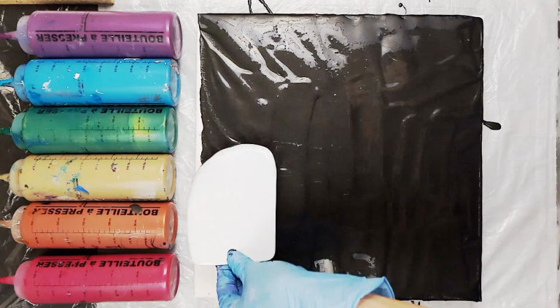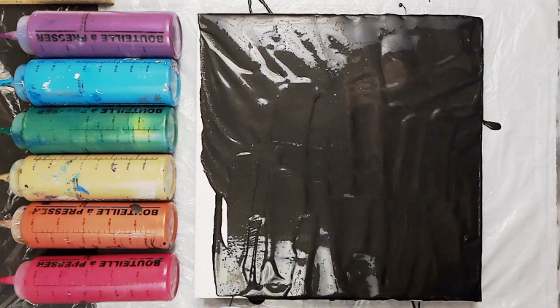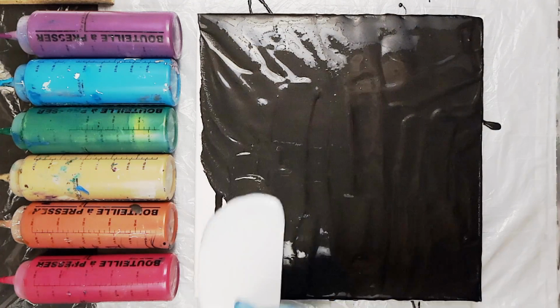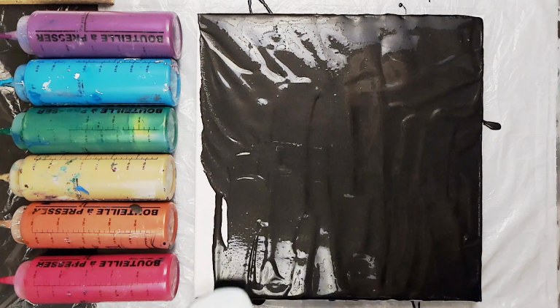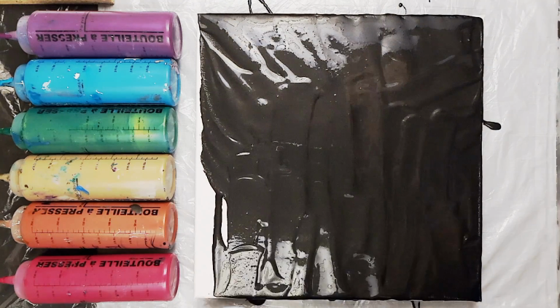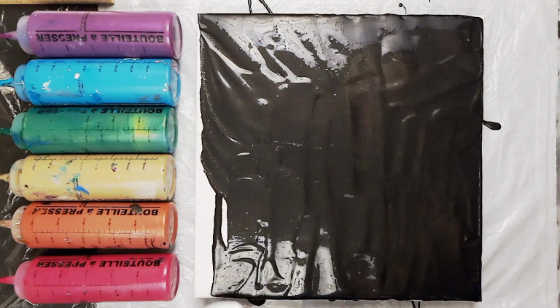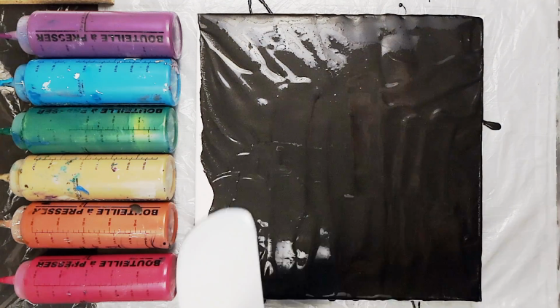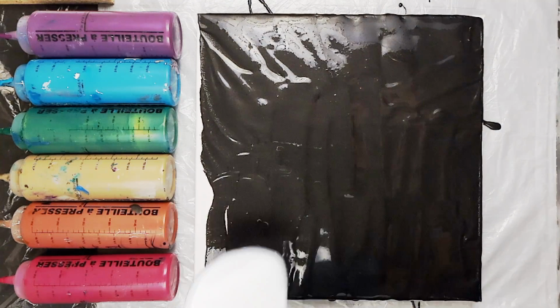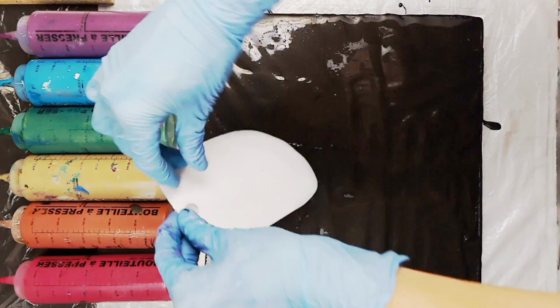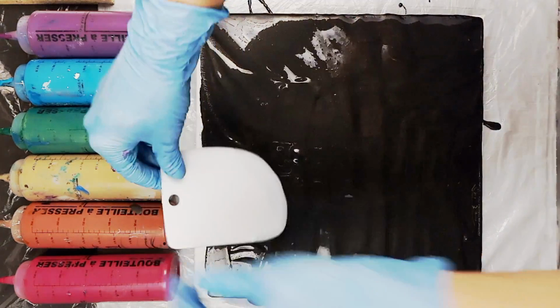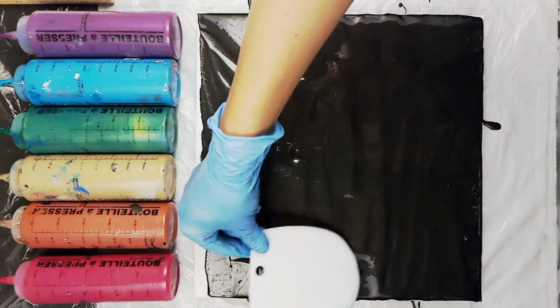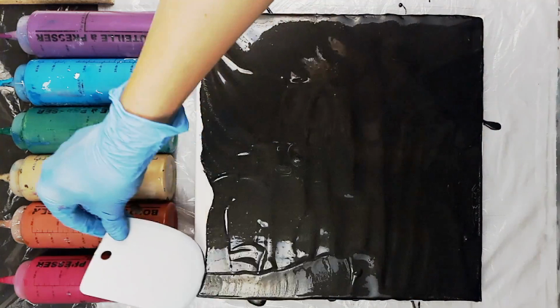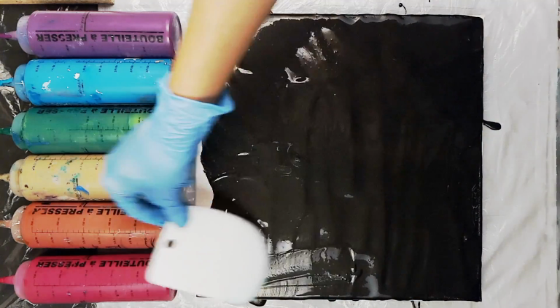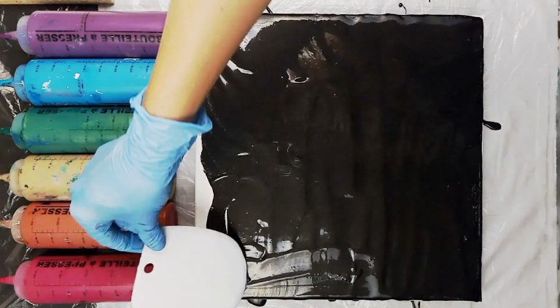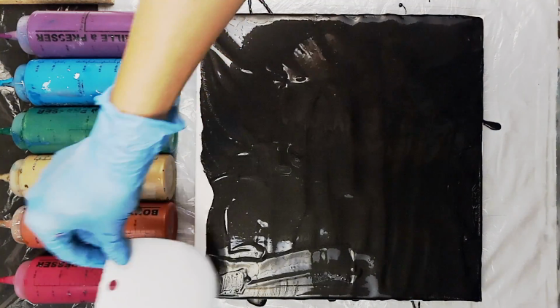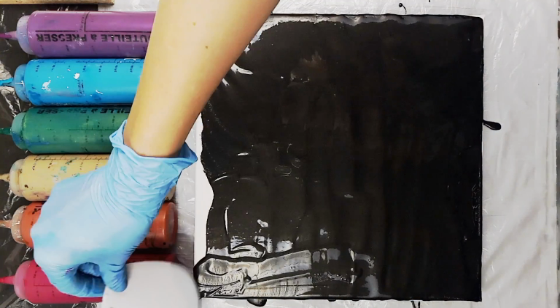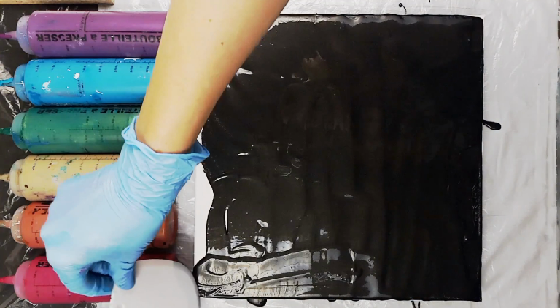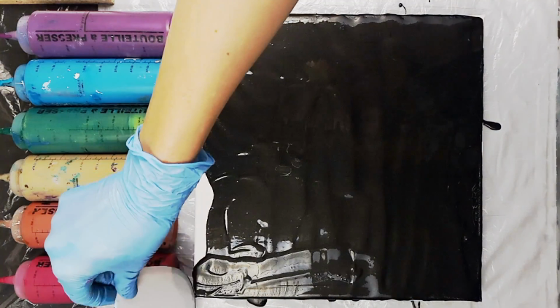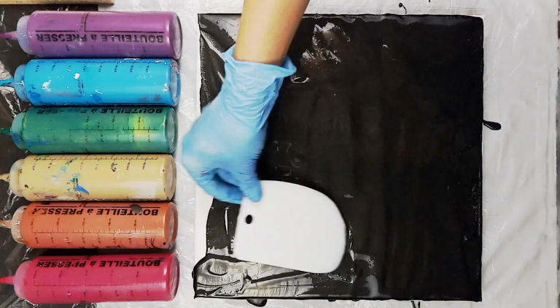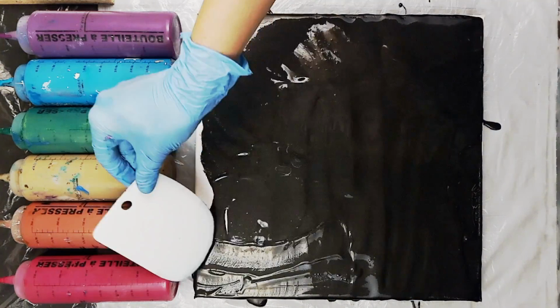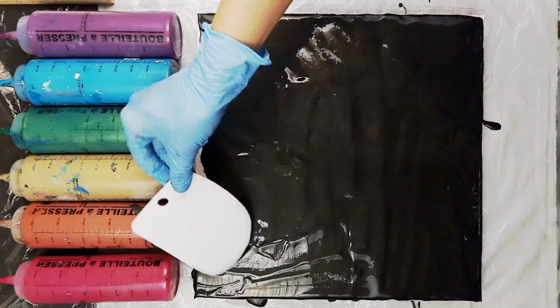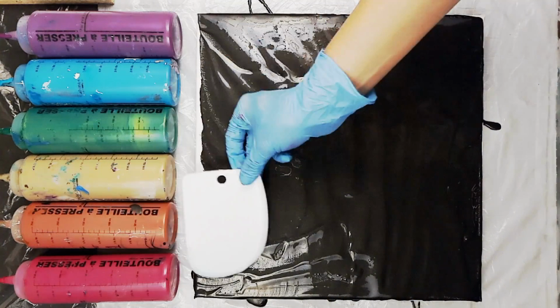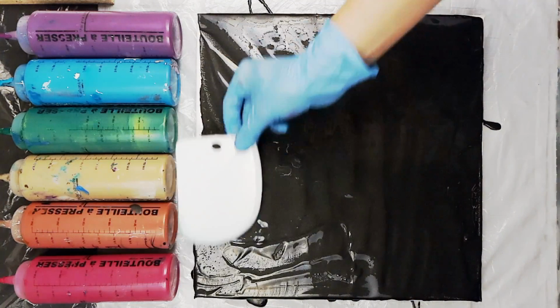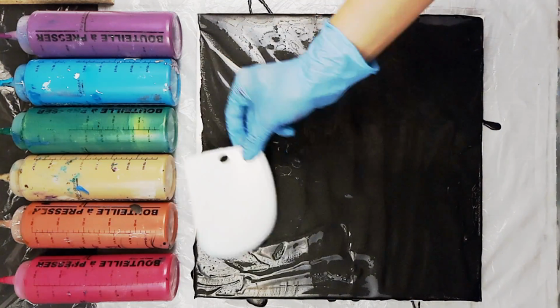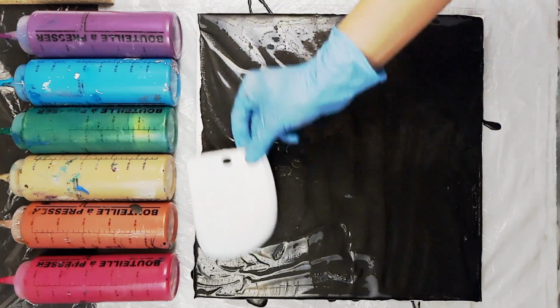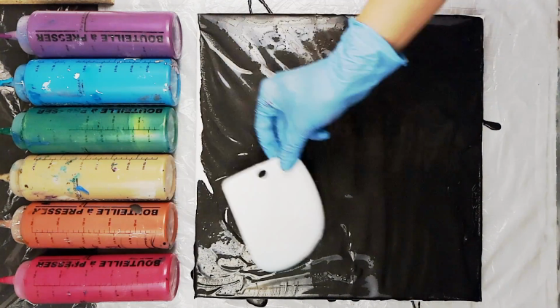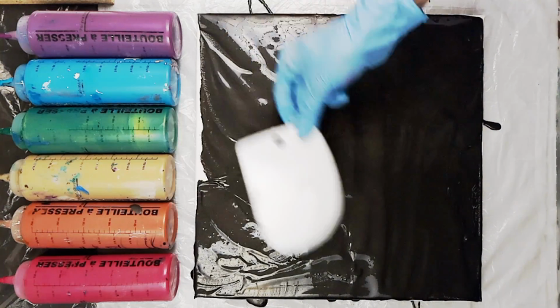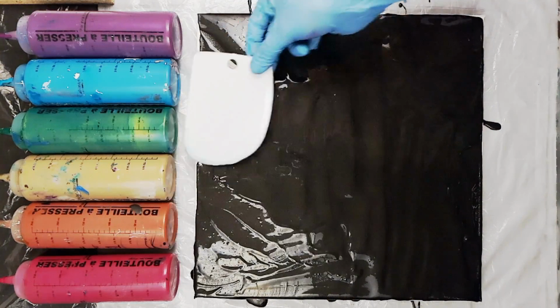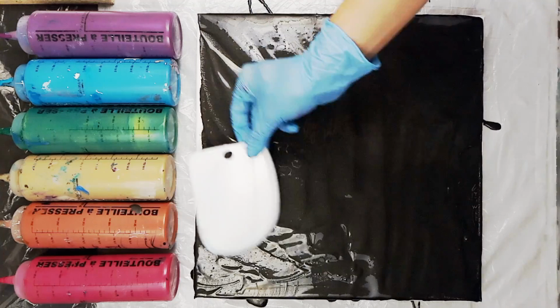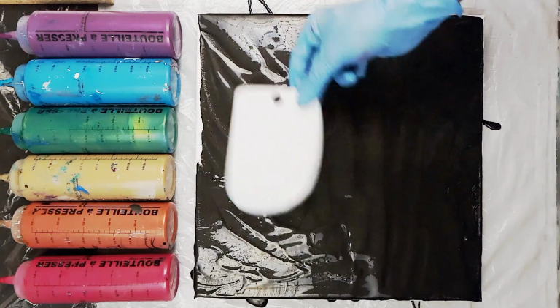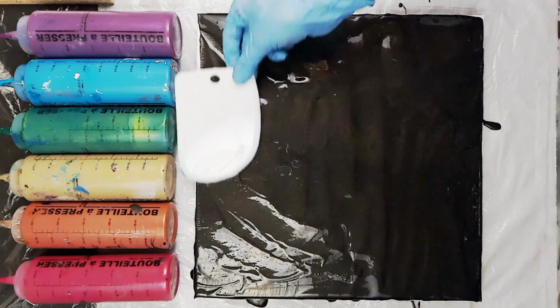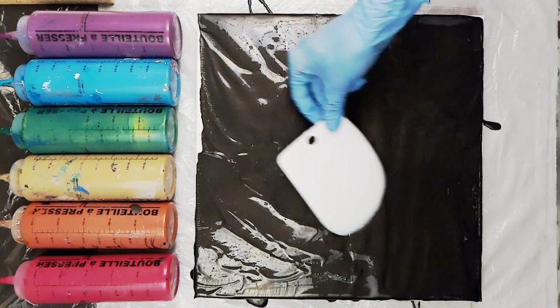I'm starting with my base color. This looks pretty black but it's actually a mixture of 50% black and 50% silver.